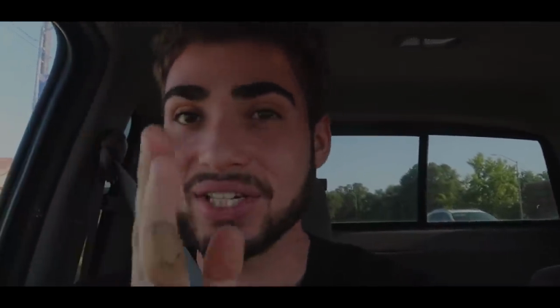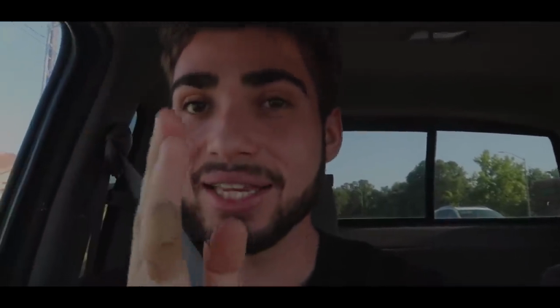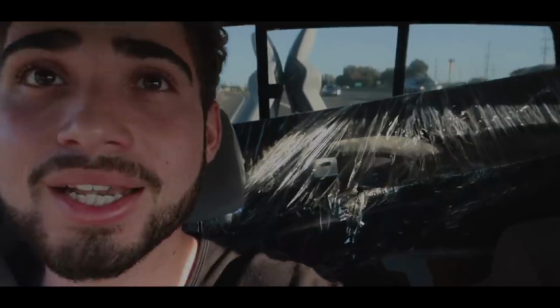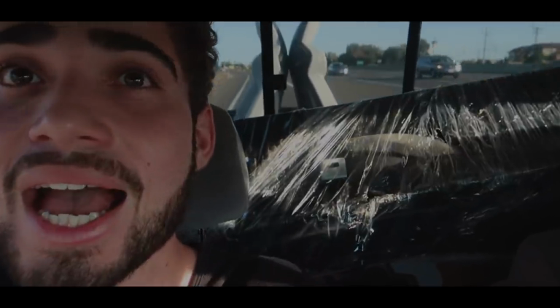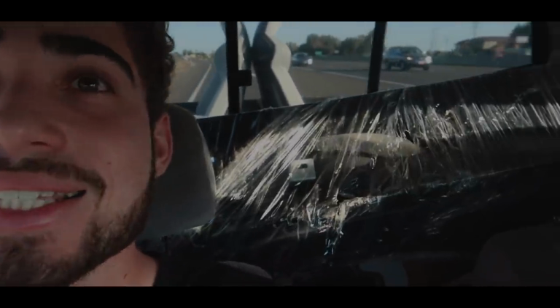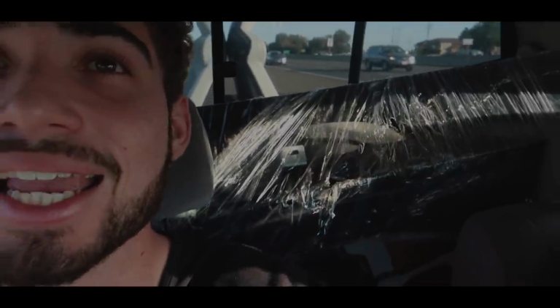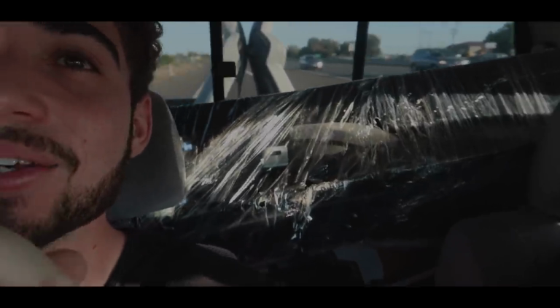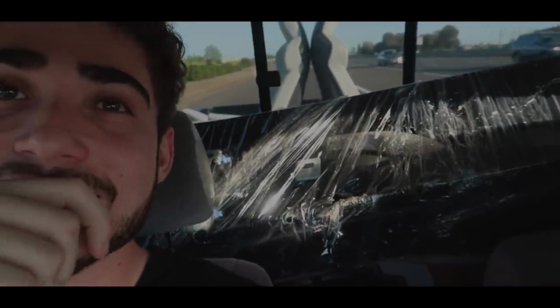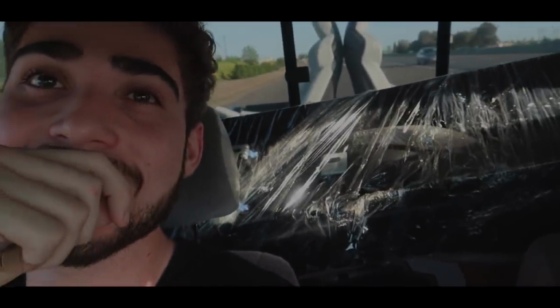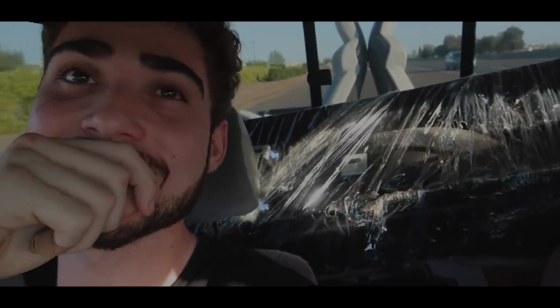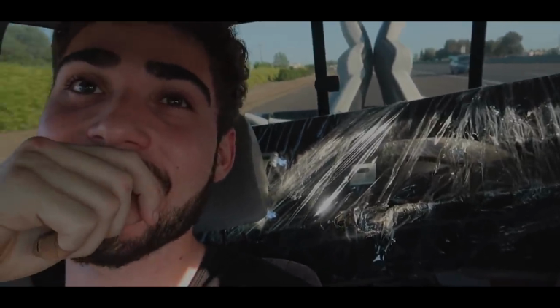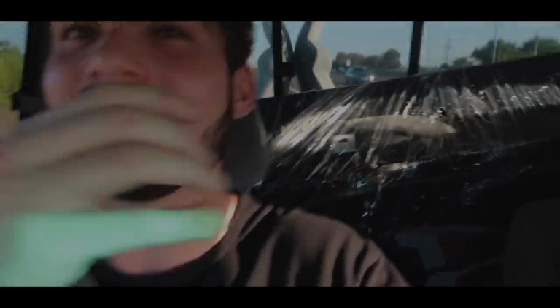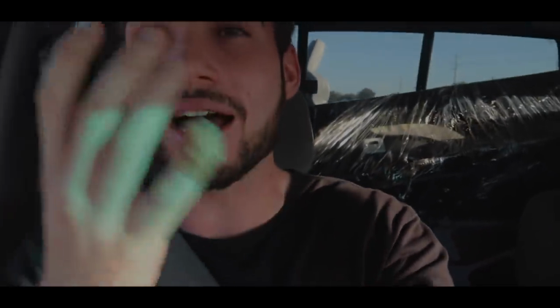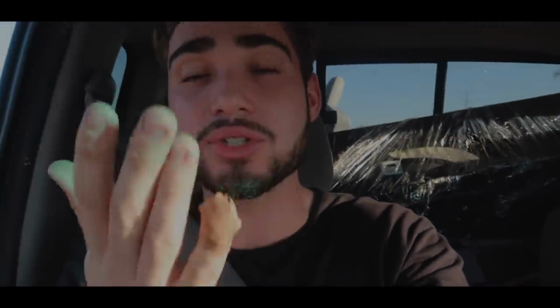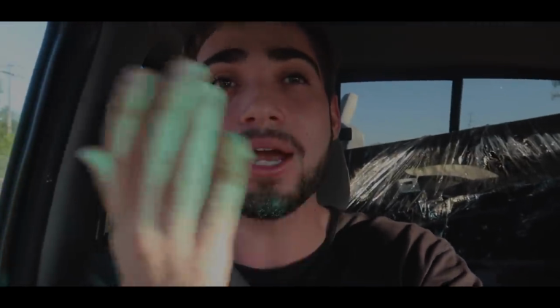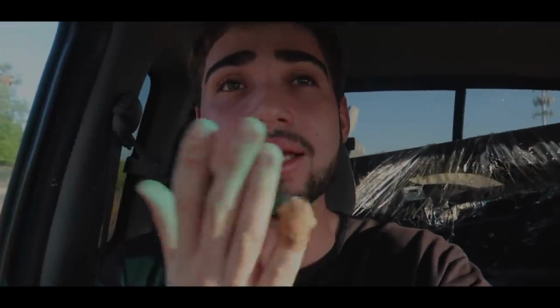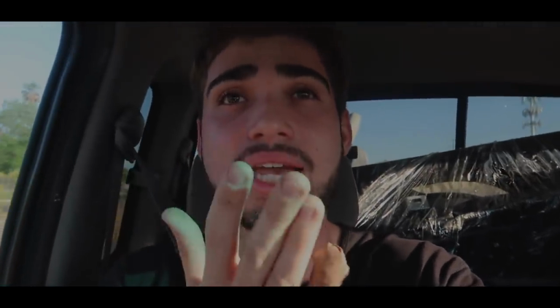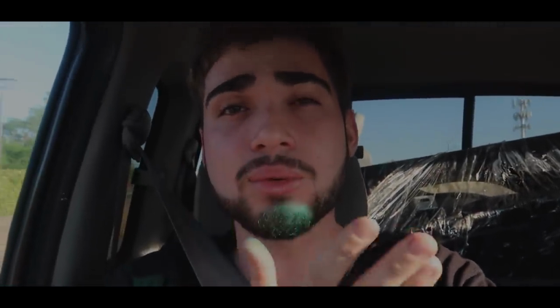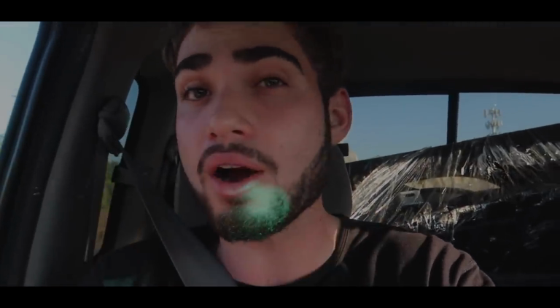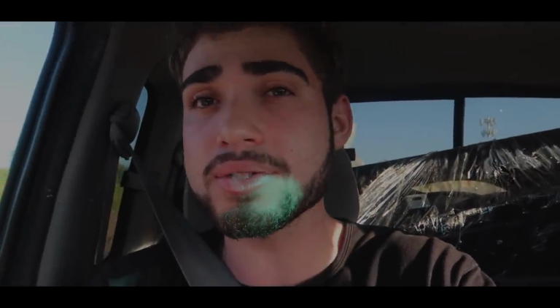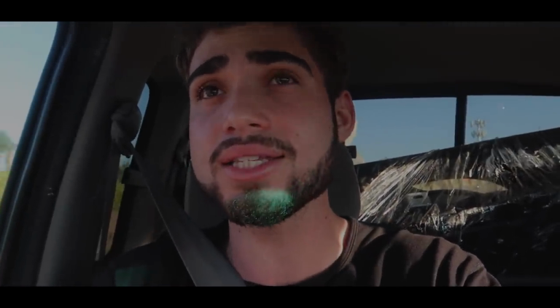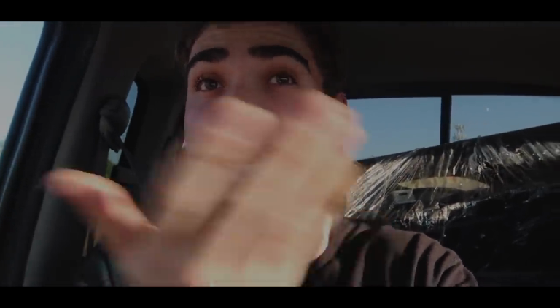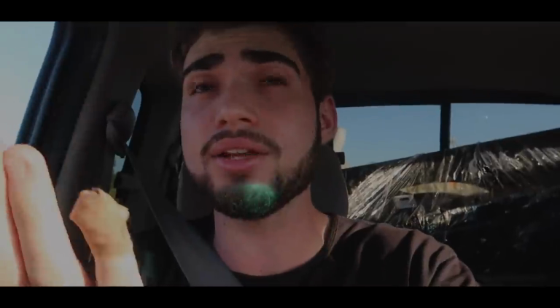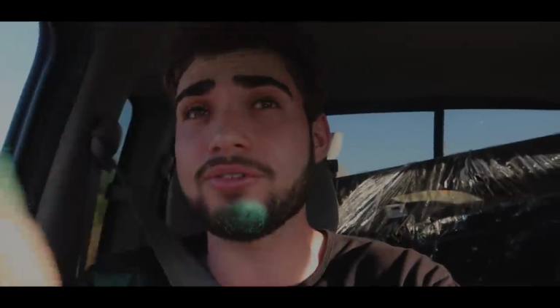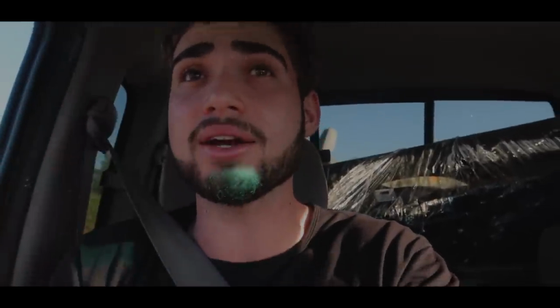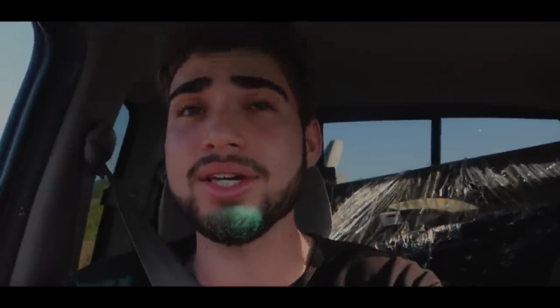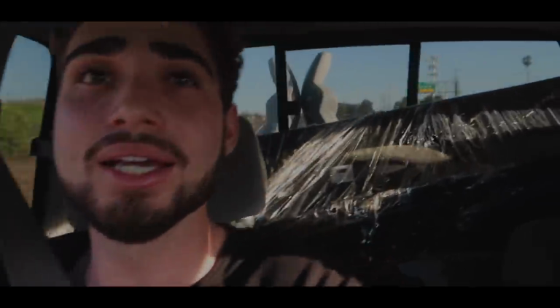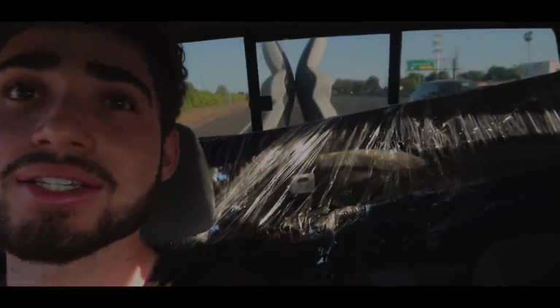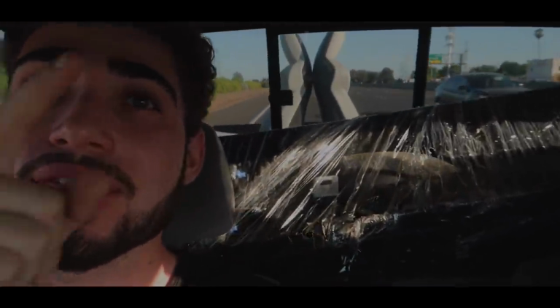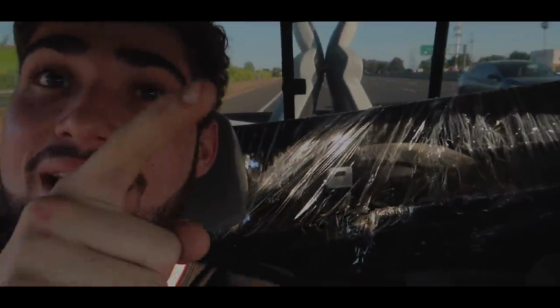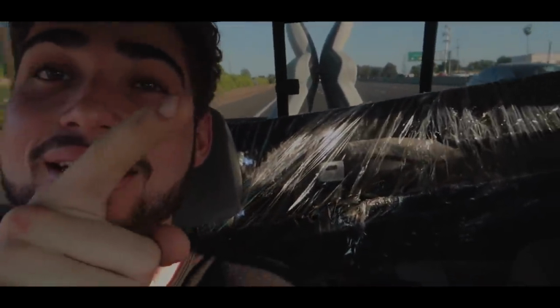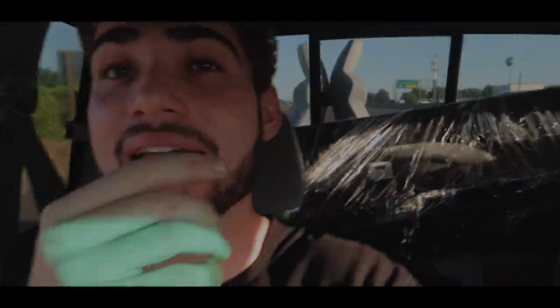Check out those seats! Oh my god. Apparently he's saying these were car seats technically from the factory — which is insane.